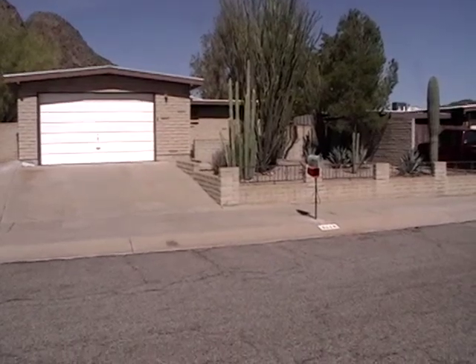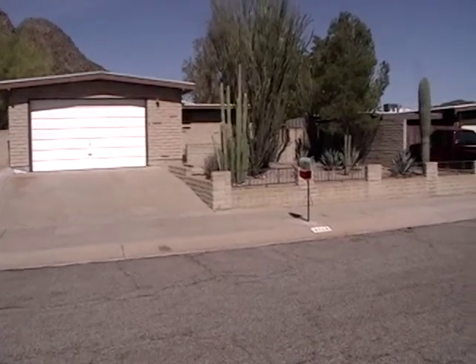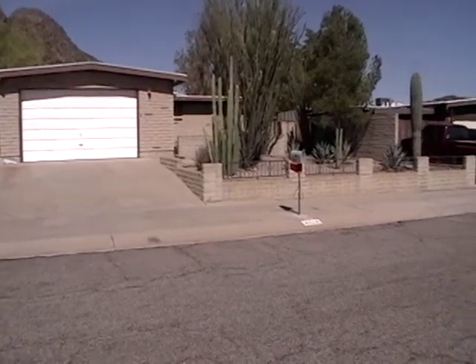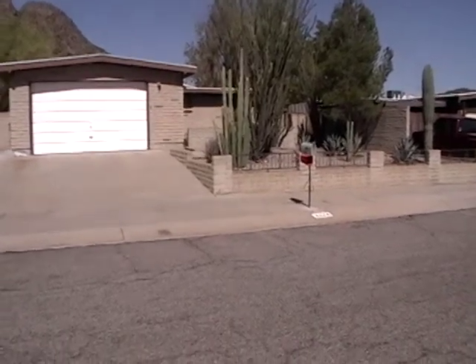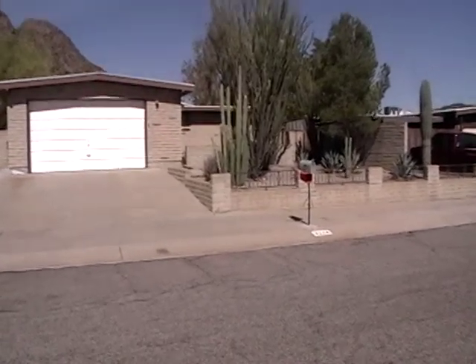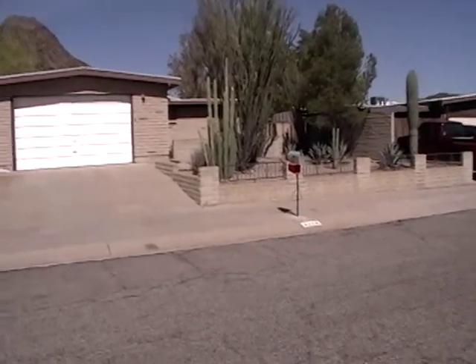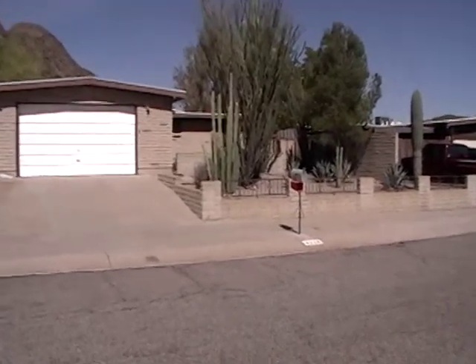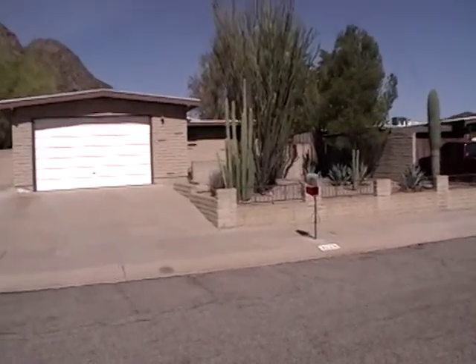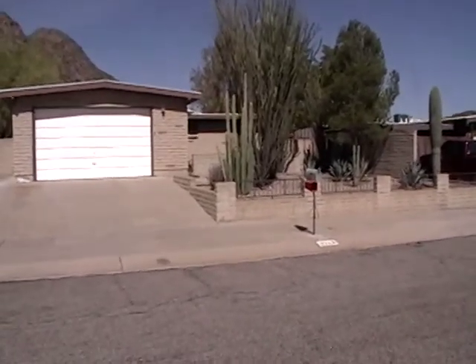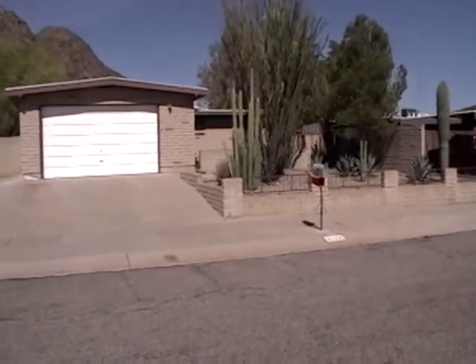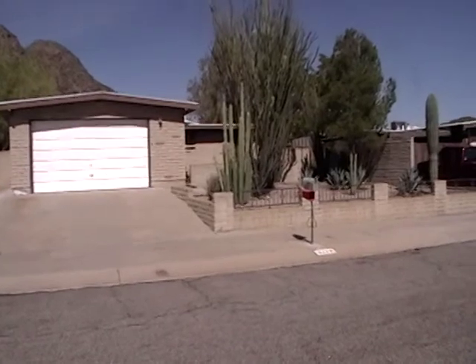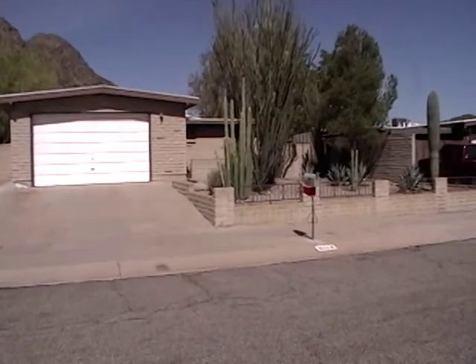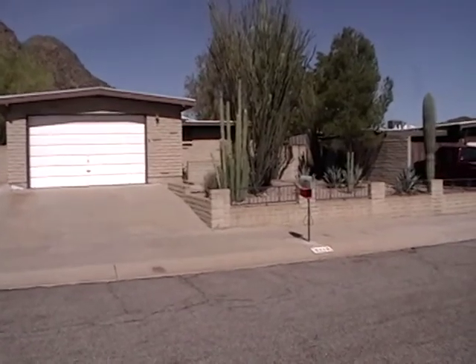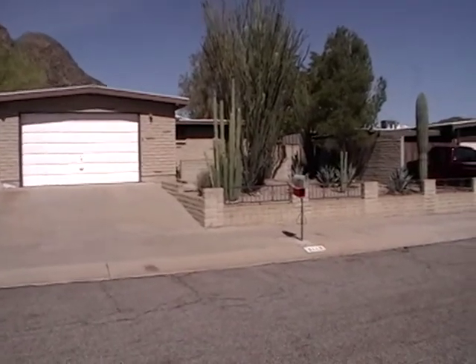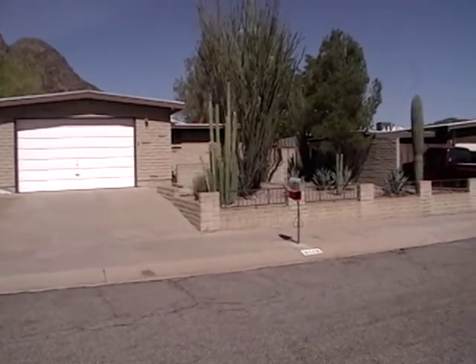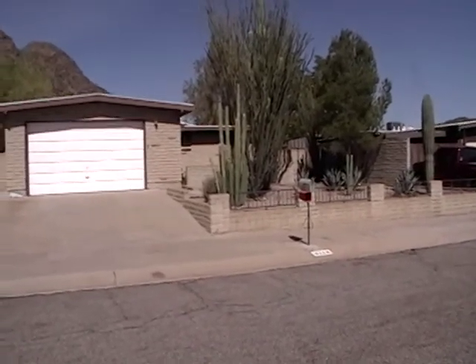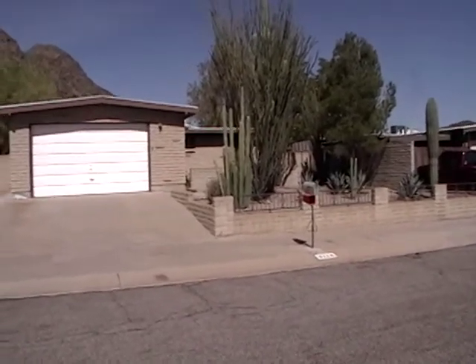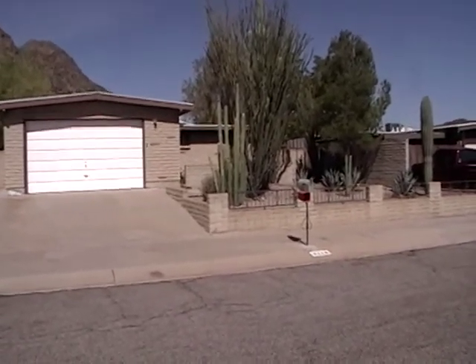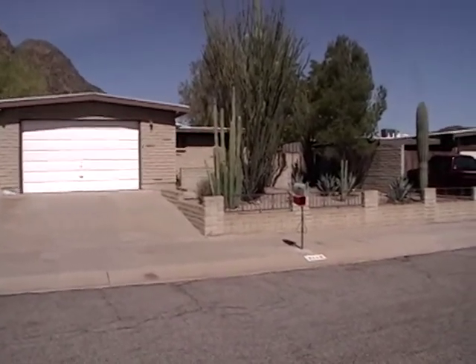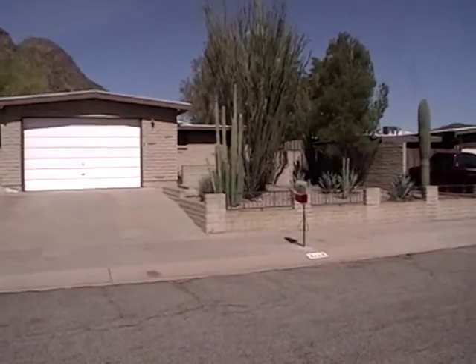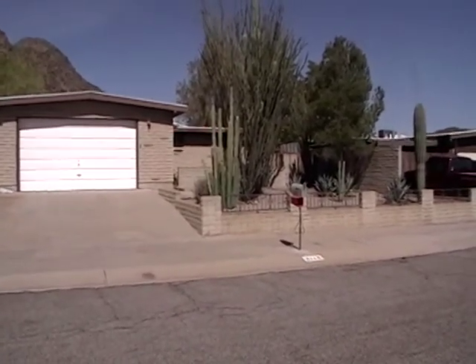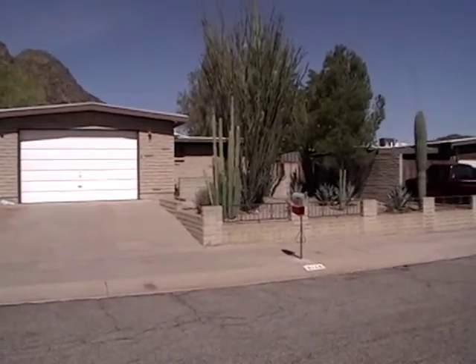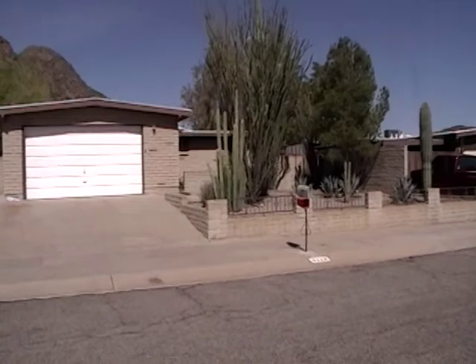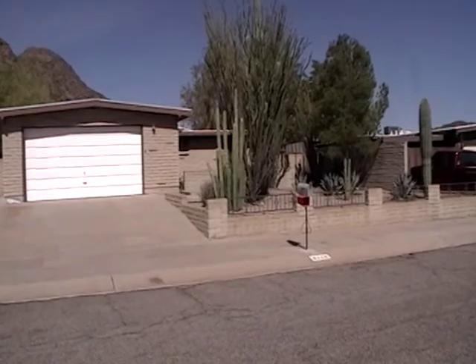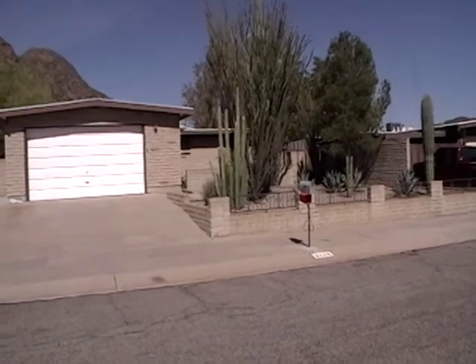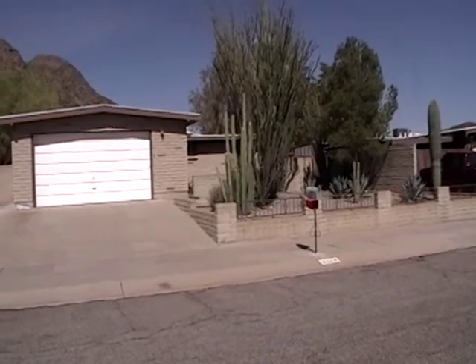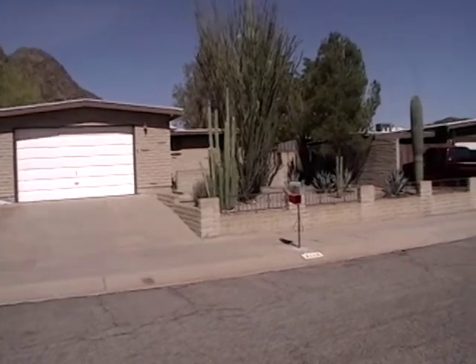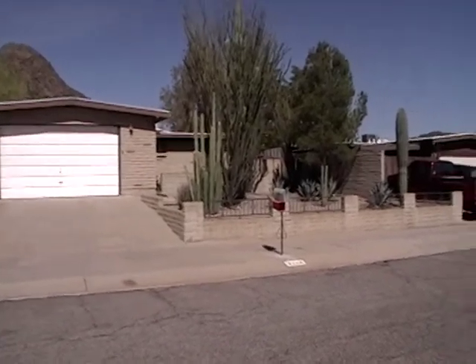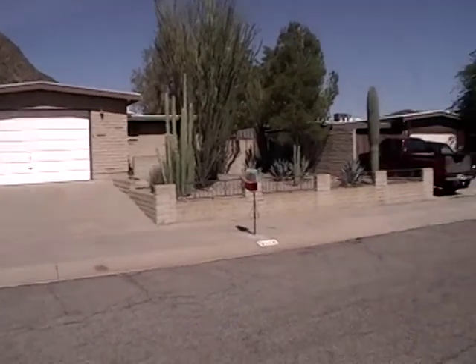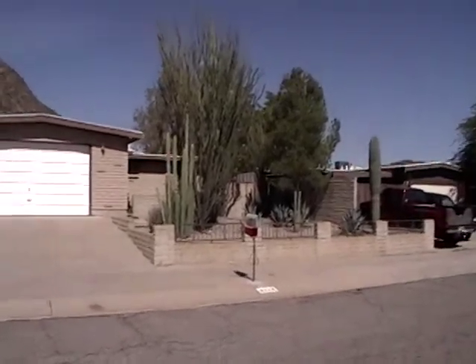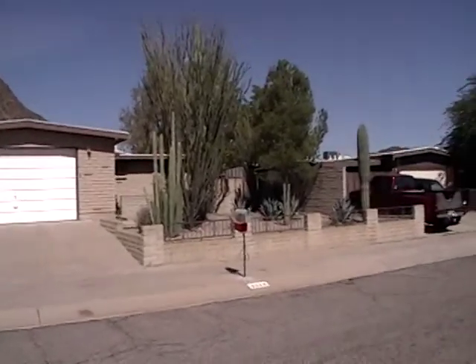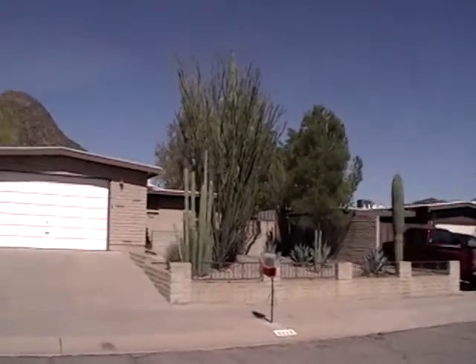Today is Friday, October 3rd, 2014. This is Debbie Hightower and I'm currently at the home located at 3116 West Alaska Street. This home is located off of Irvington and Cardinal and I'm going to give you a scan of the neighborhood.